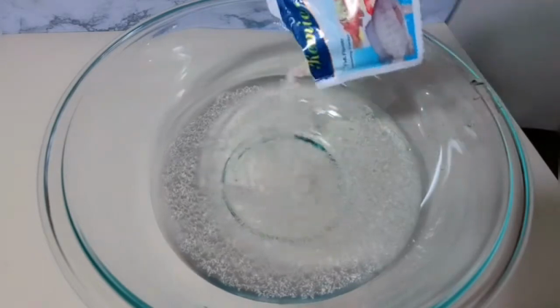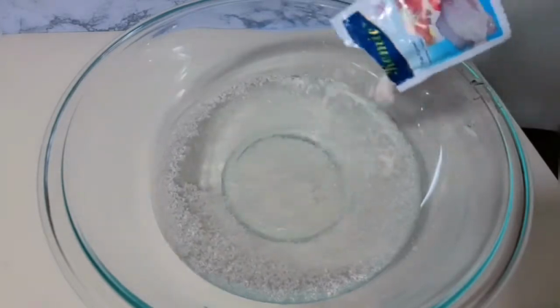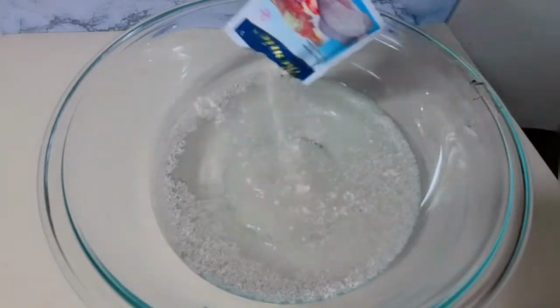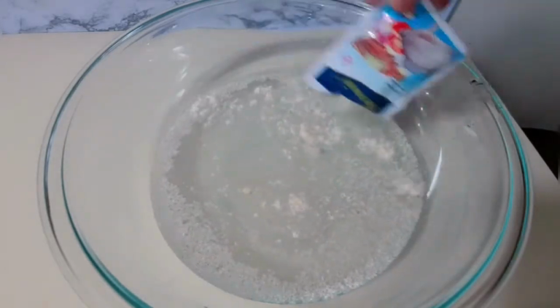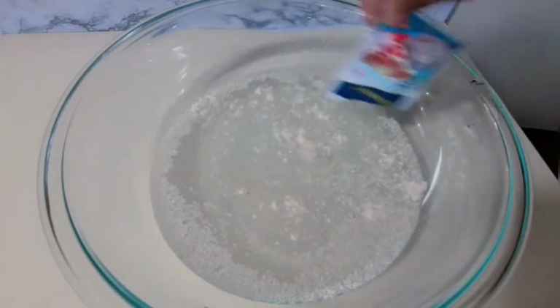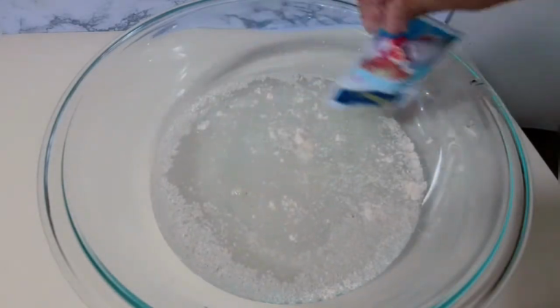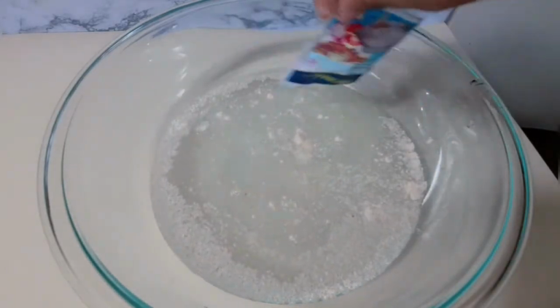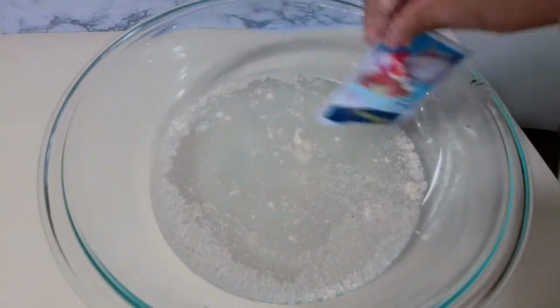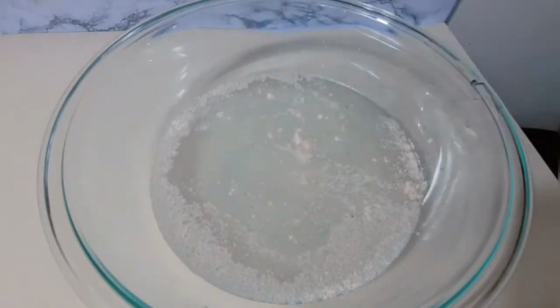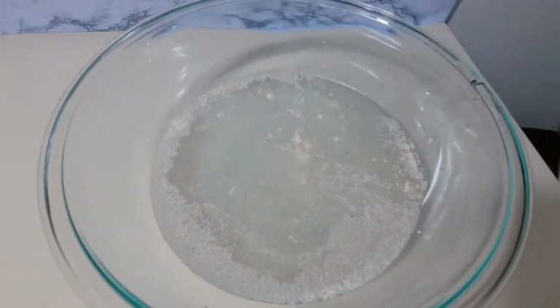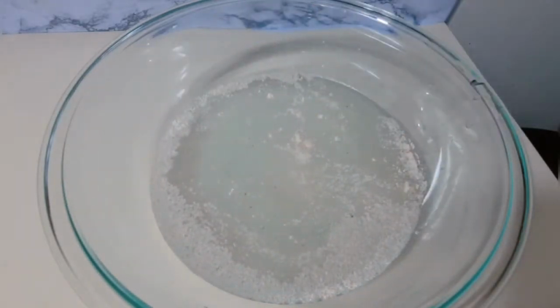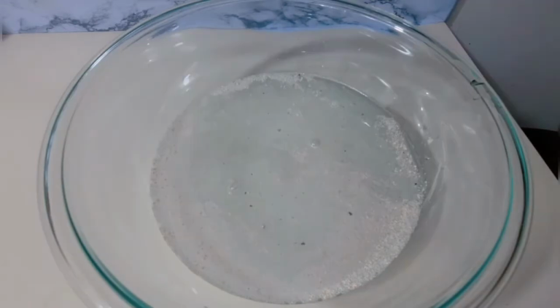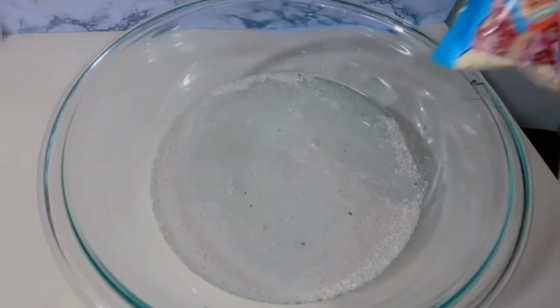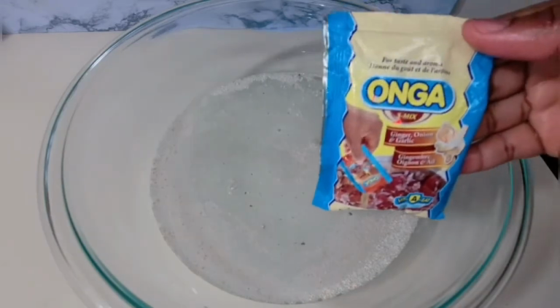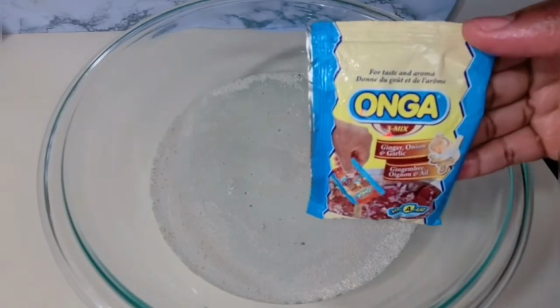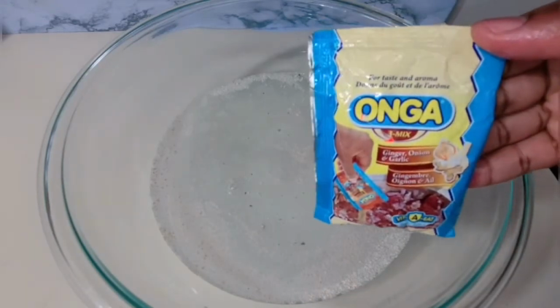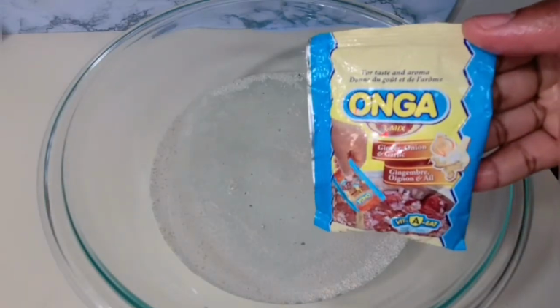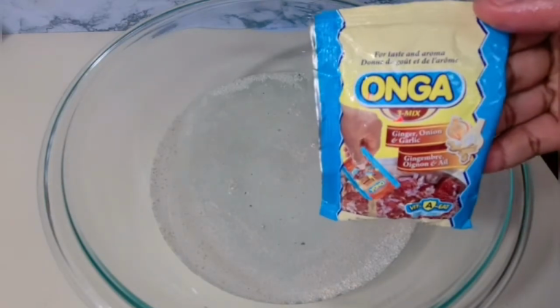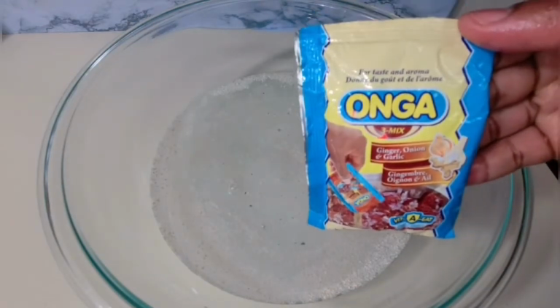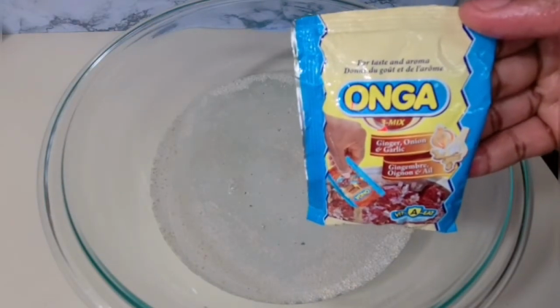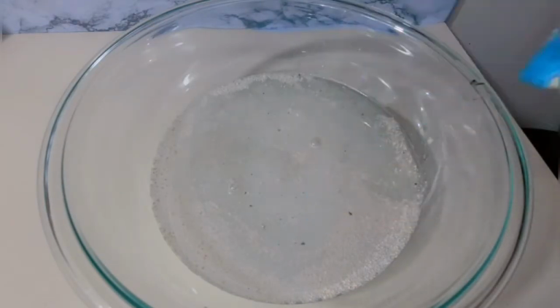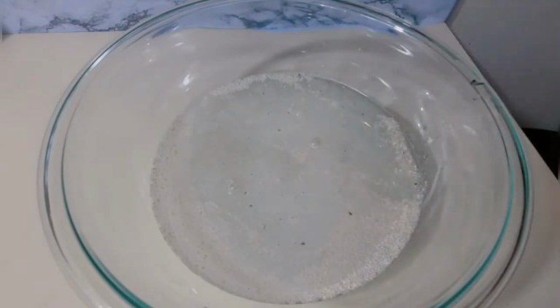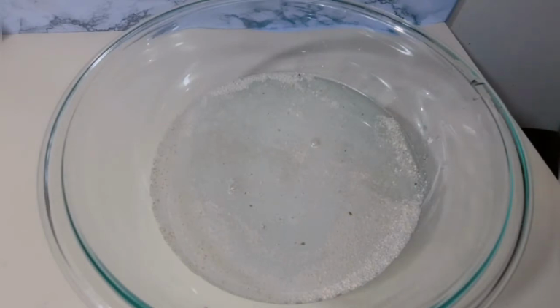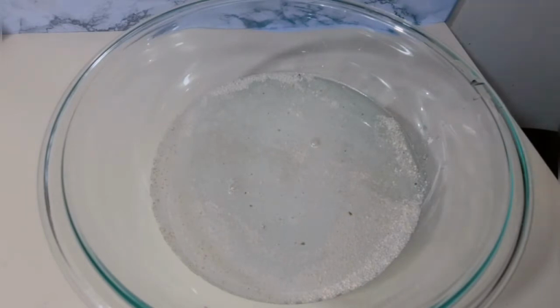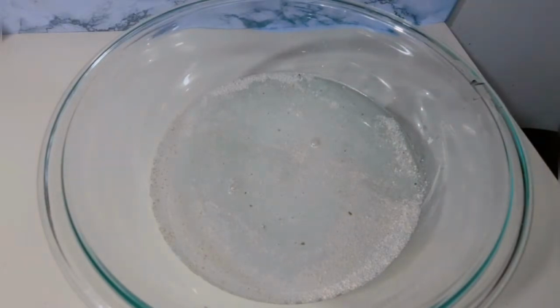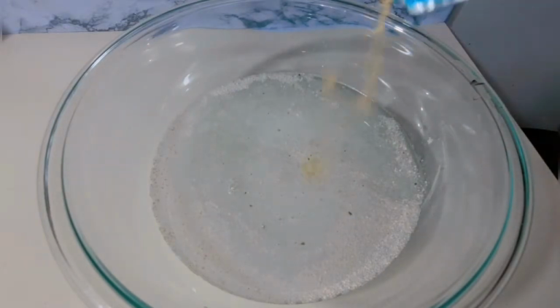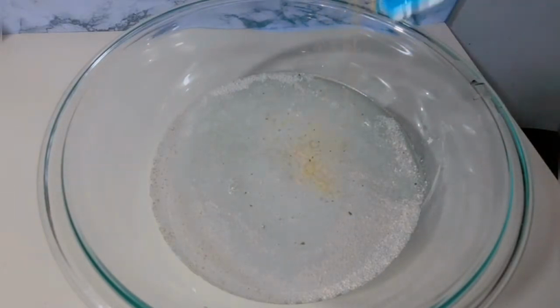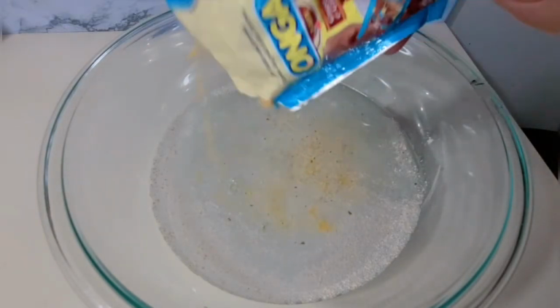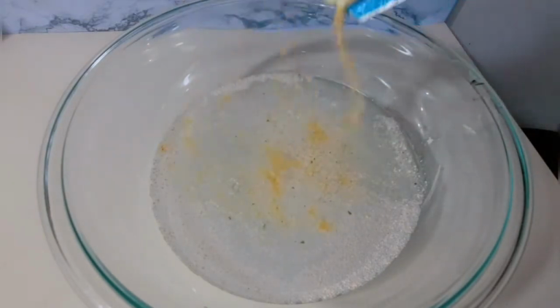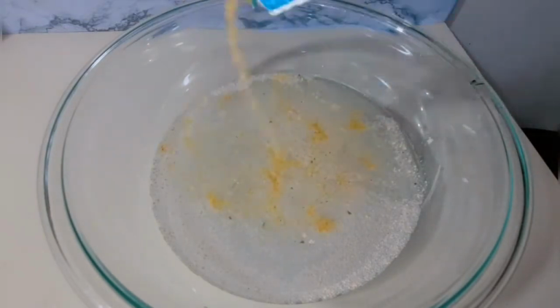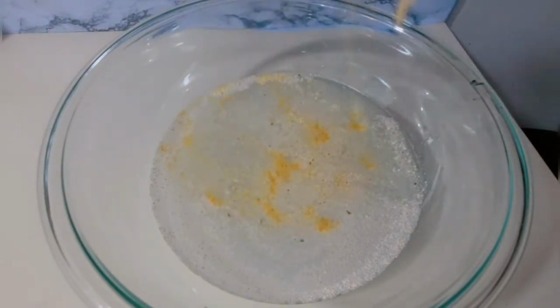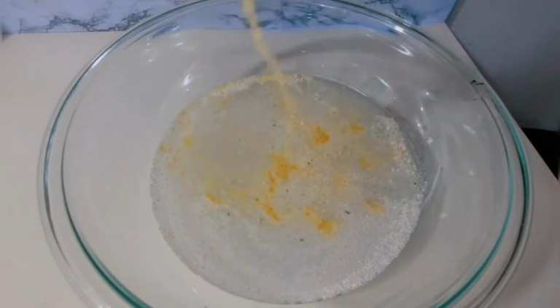I put all the seasoning in the water, and I'm also adding a garlic, ginger, and onion powder — I got this from the African store. You could use any seasoning of your choice, but this brings a lot of flavor to the fish.